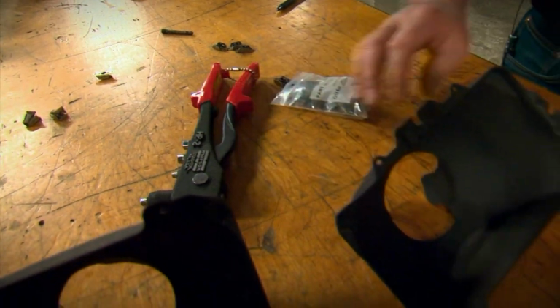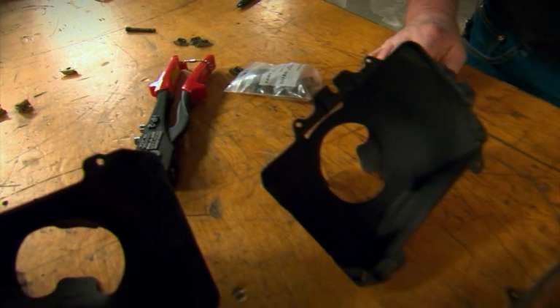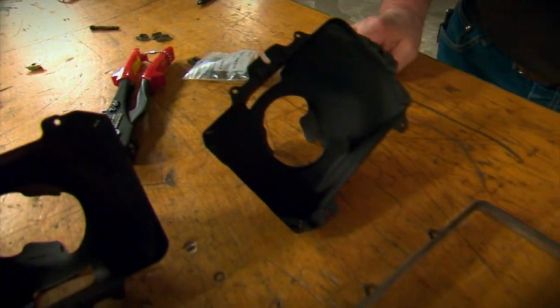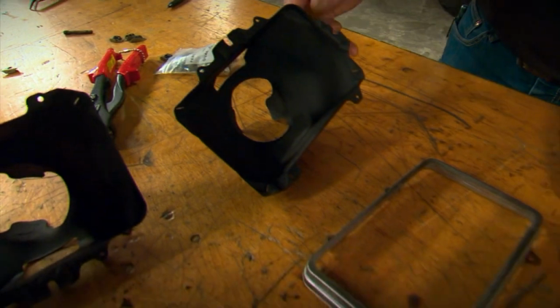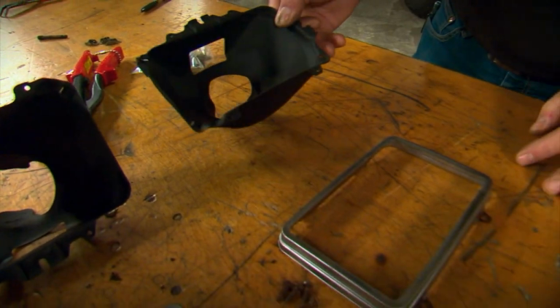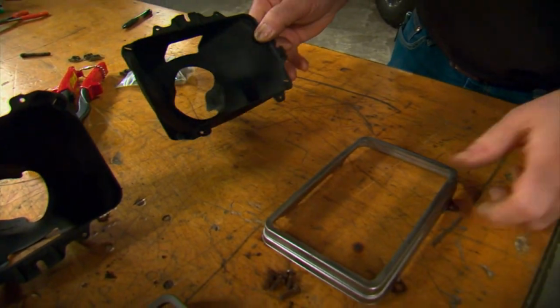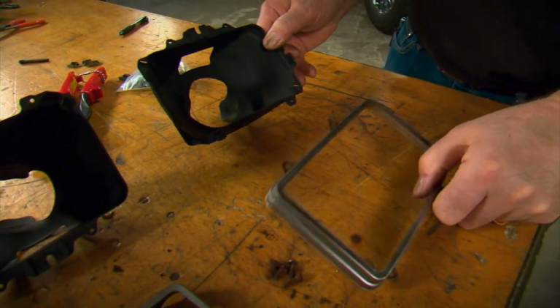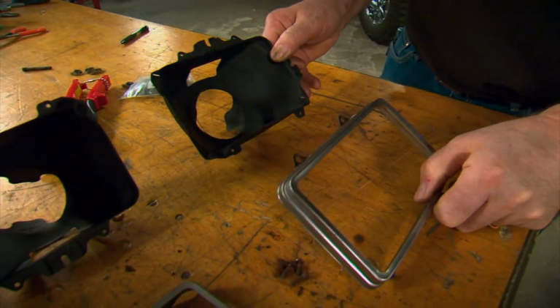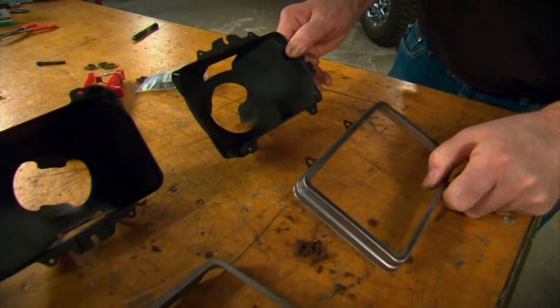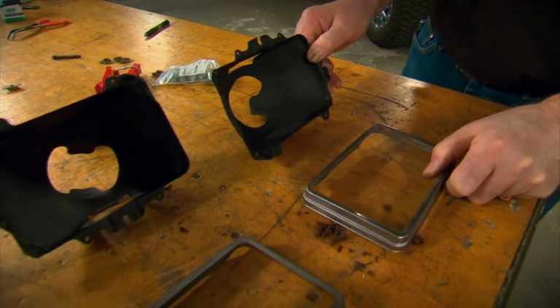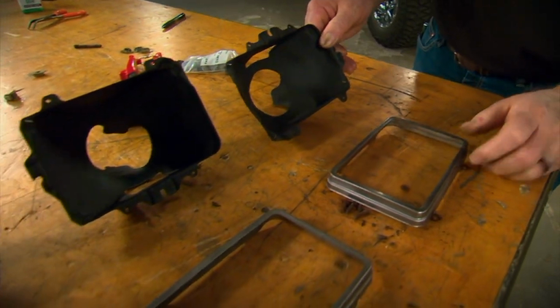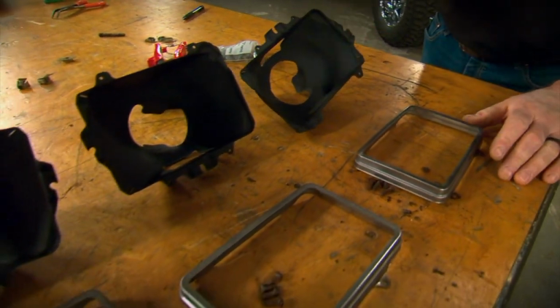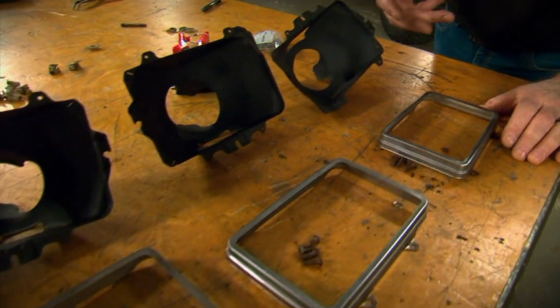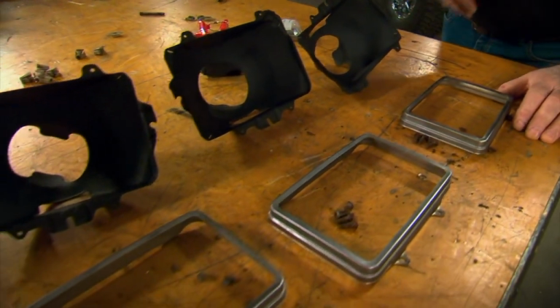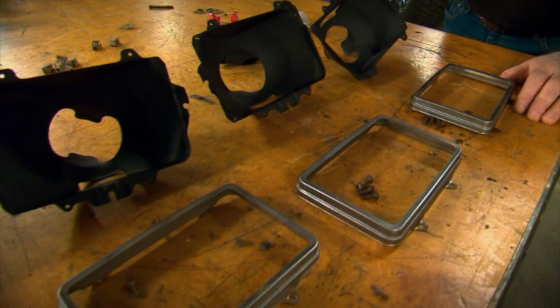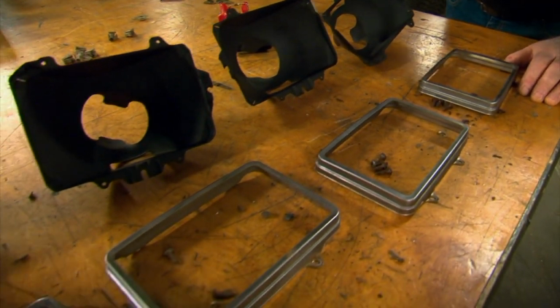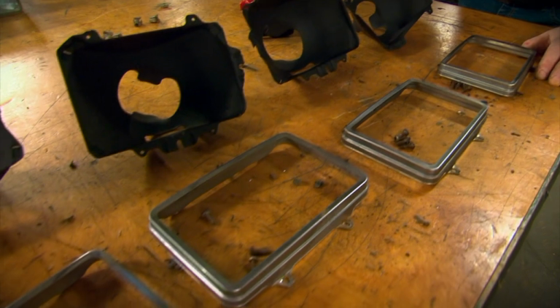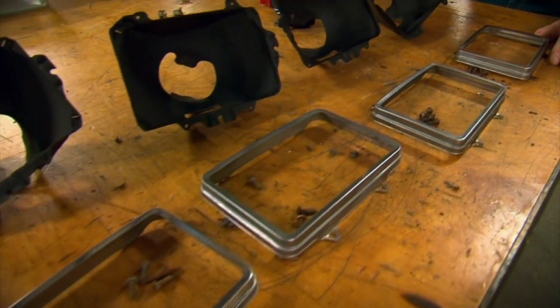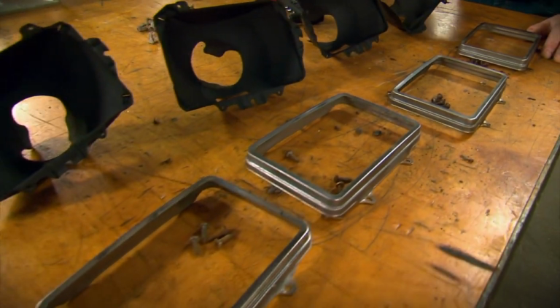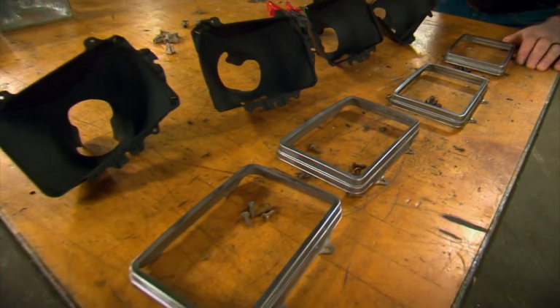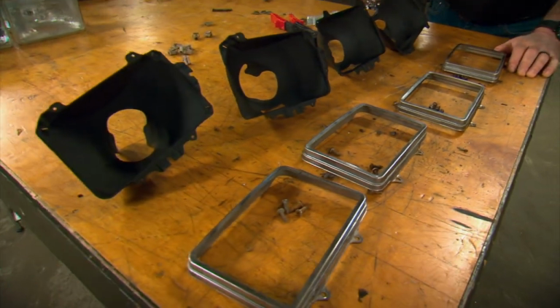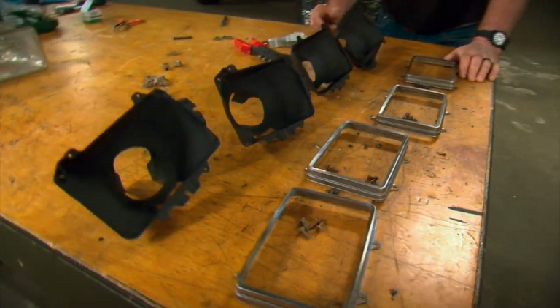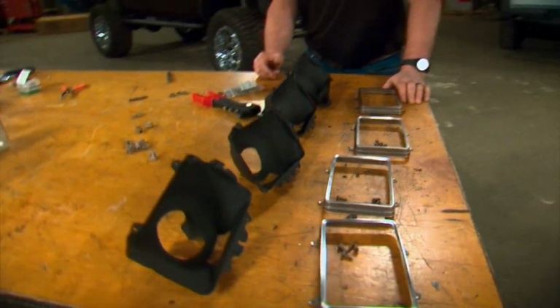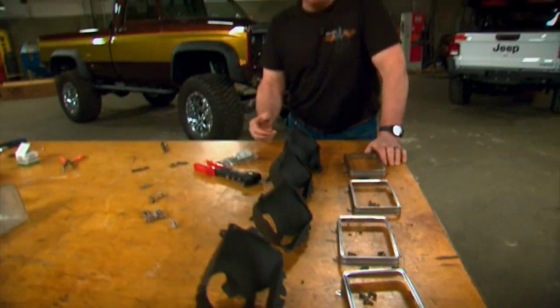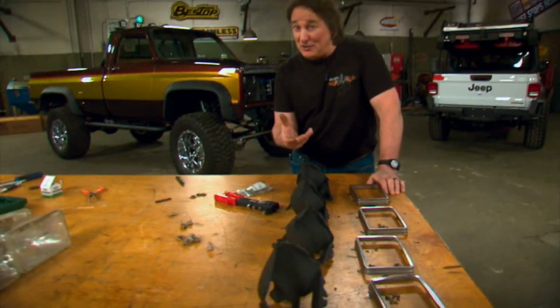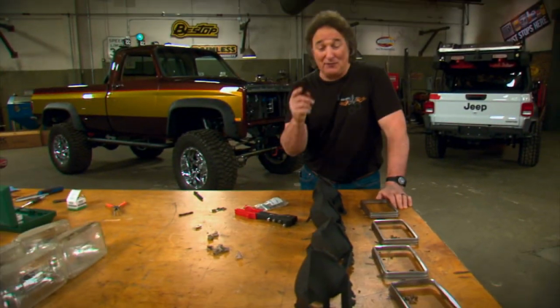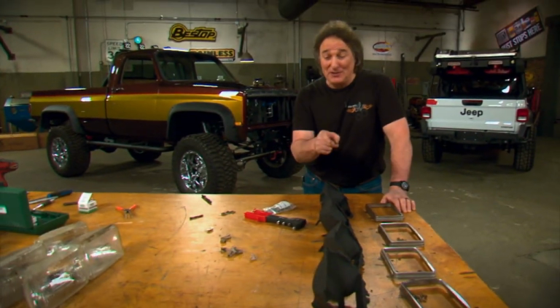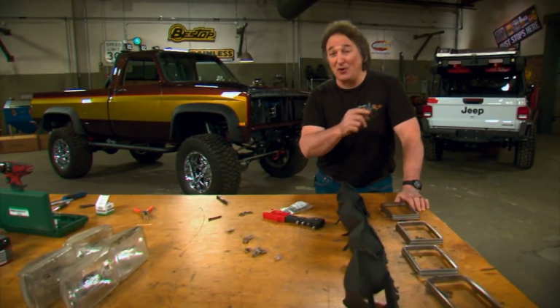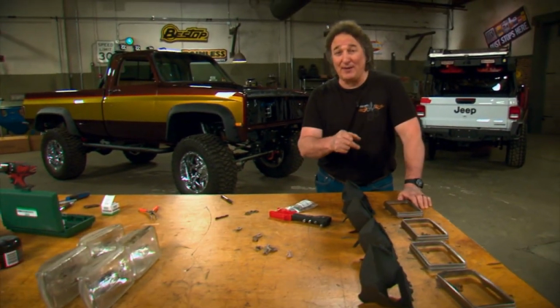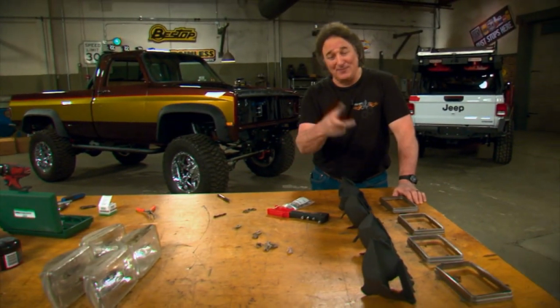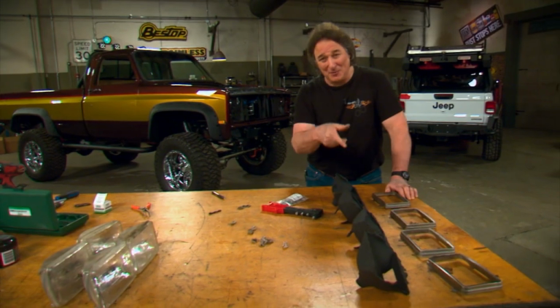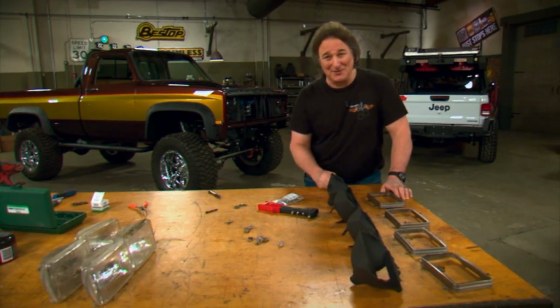Now when it comes to the headlight buckets and the trim rings, chances are you can clean those up, repaint them, and reuse them like we did here. But obviously if they're rusty or all bent up, you need to replace them.